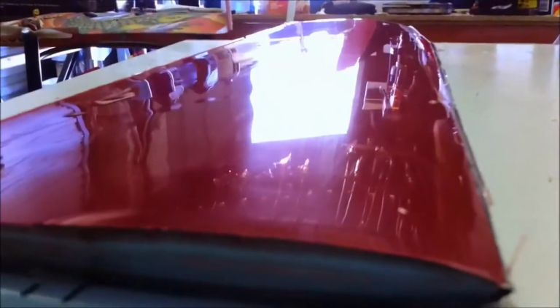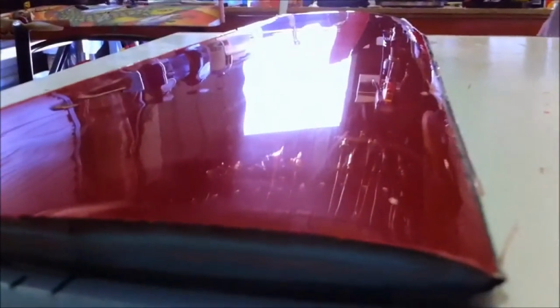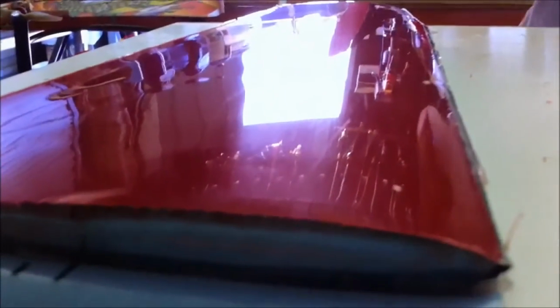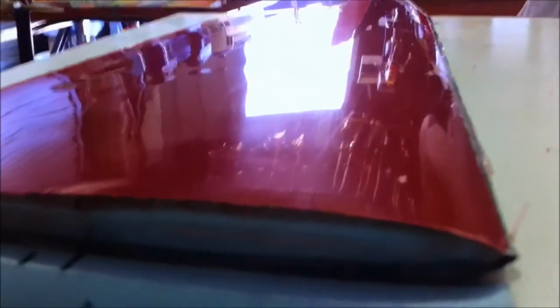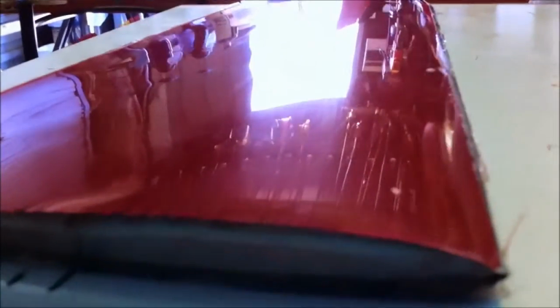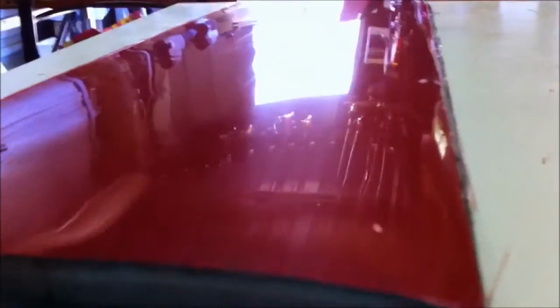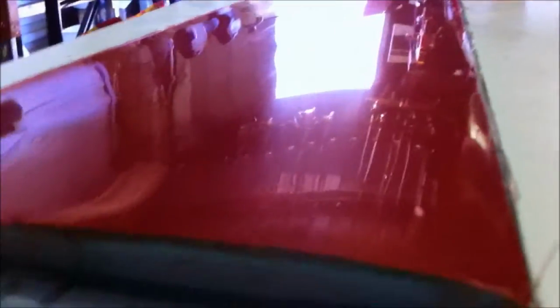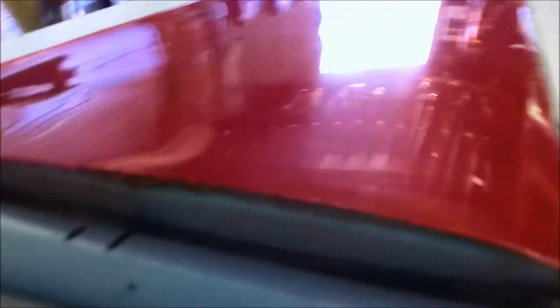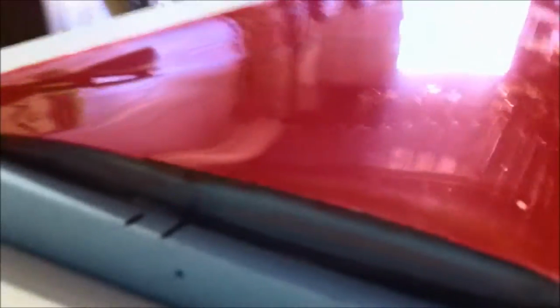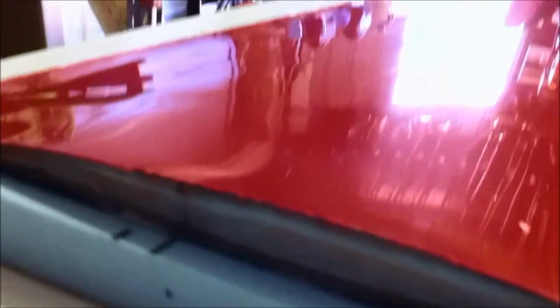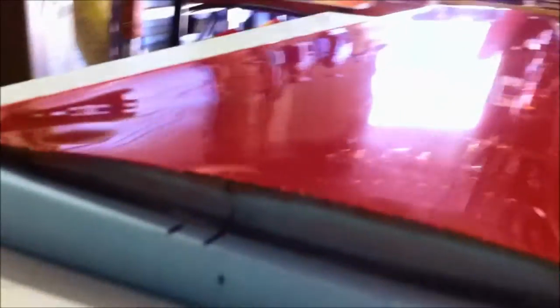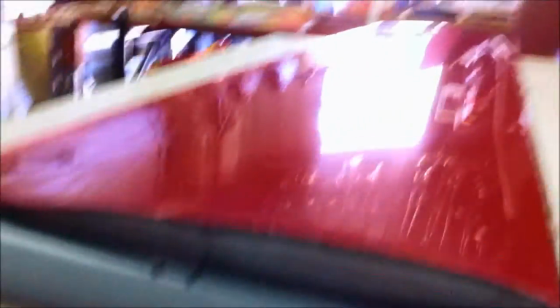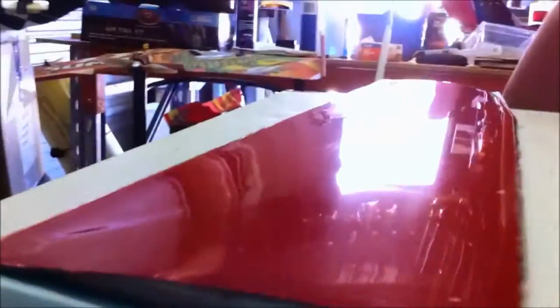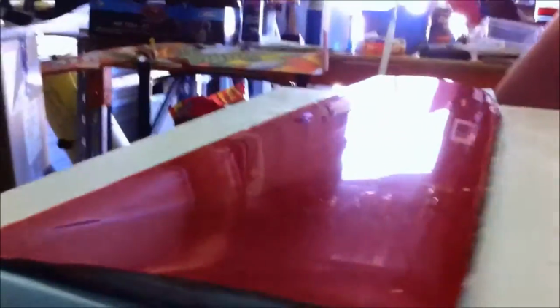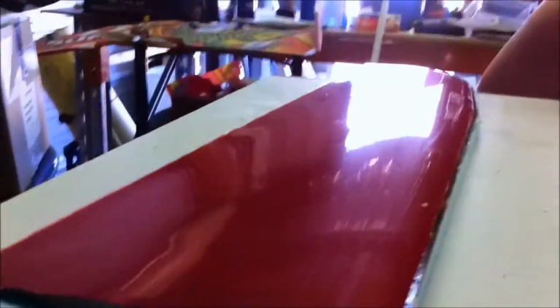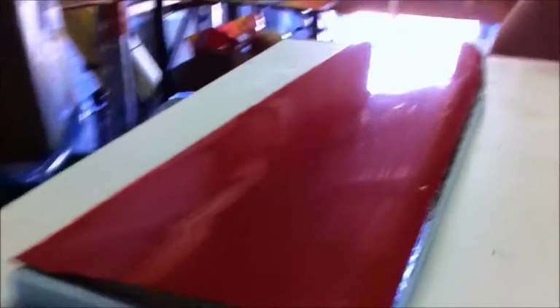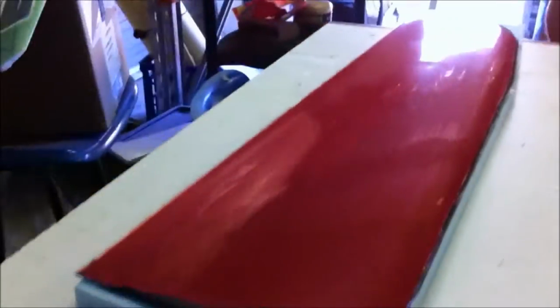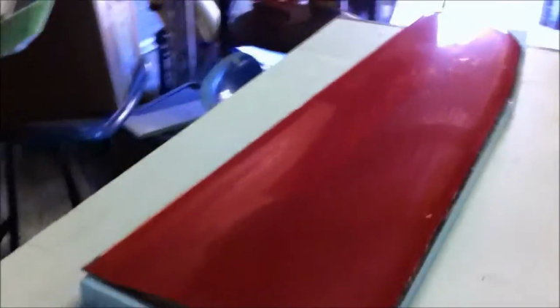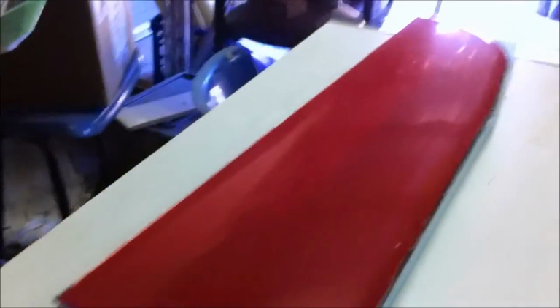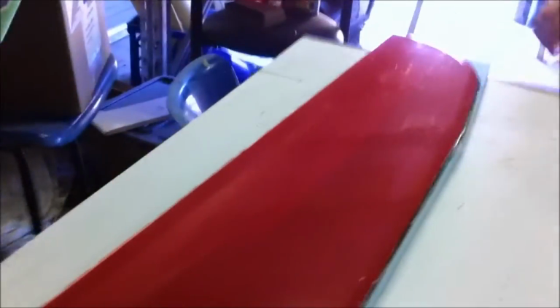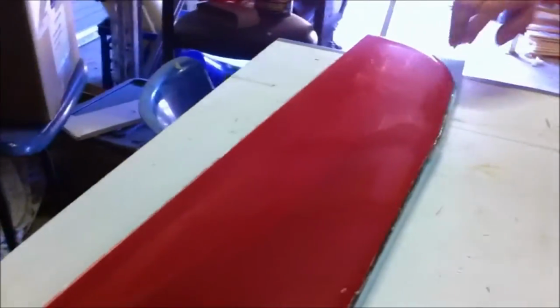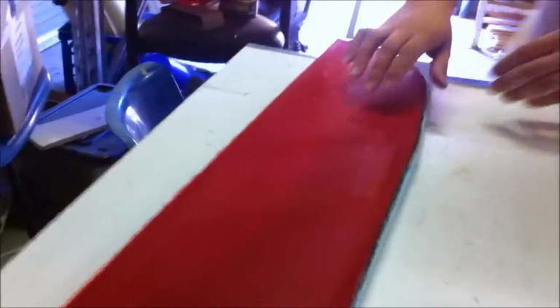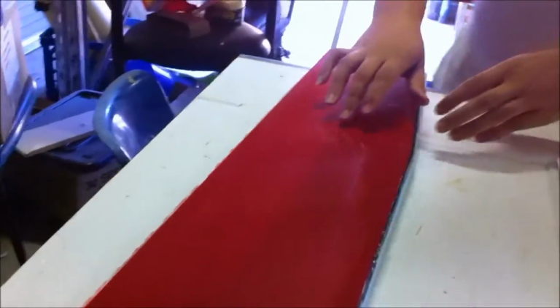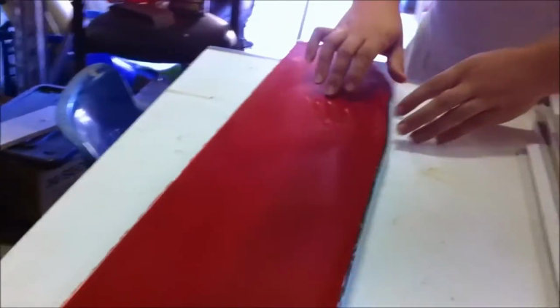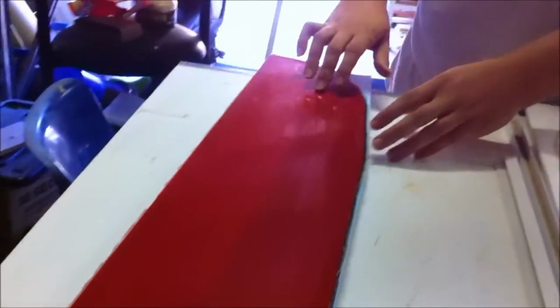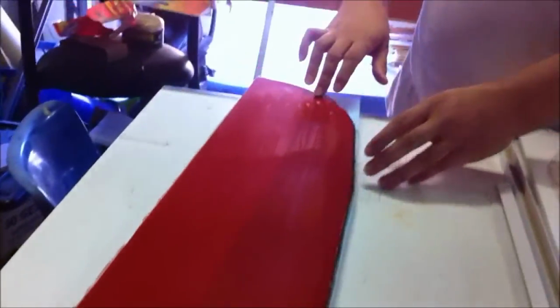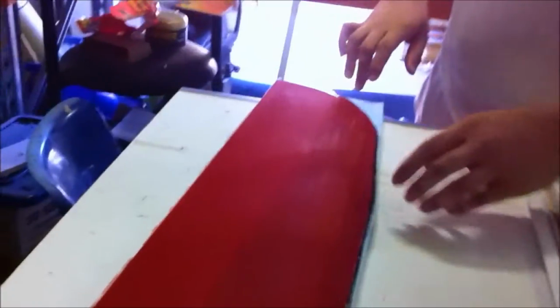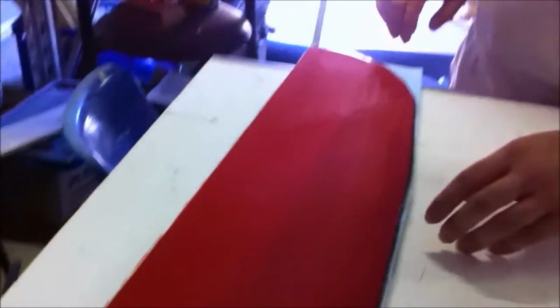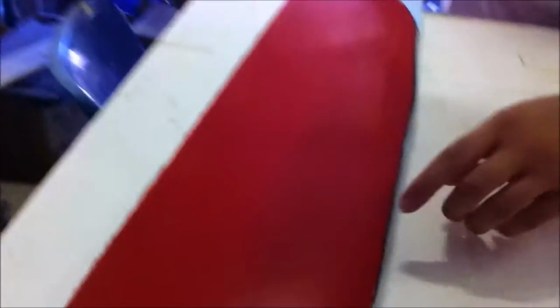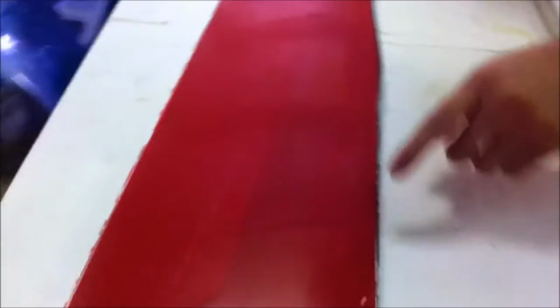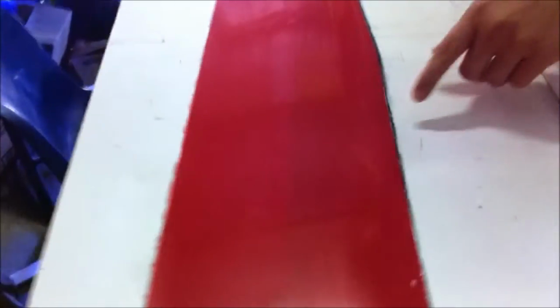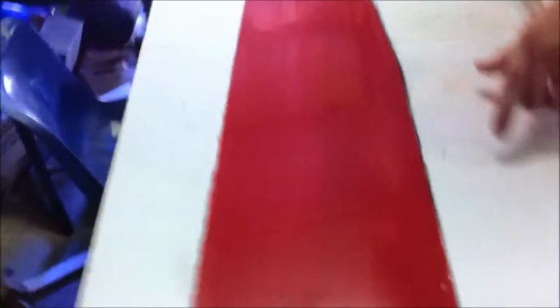Oh, wow. That's not a bad looking surface. I can see where we stopped the D-Box. Yep, that's right. Hey, that looks pretty good.